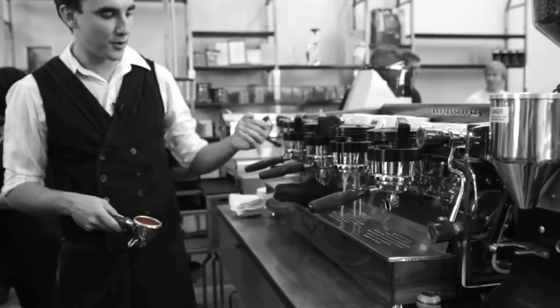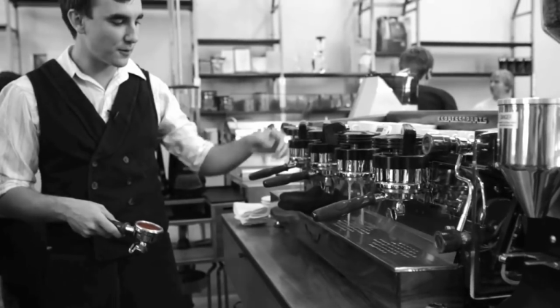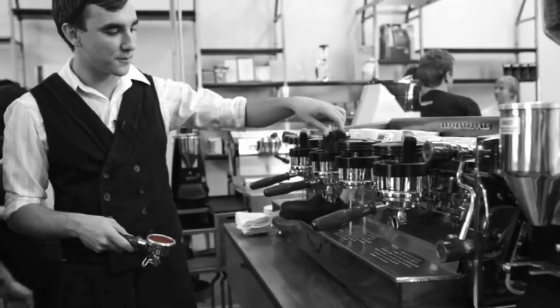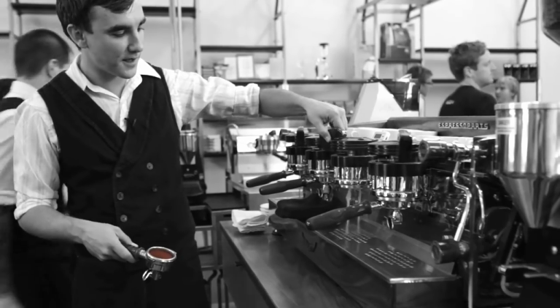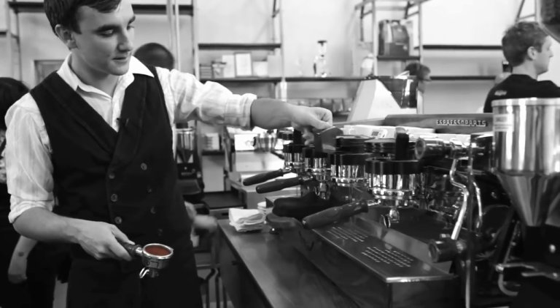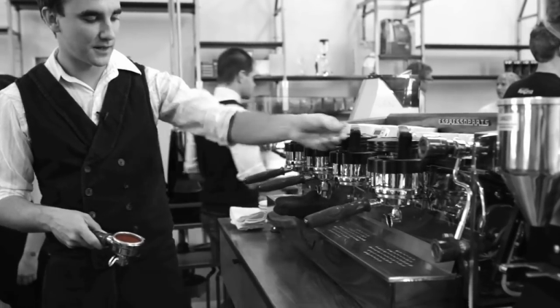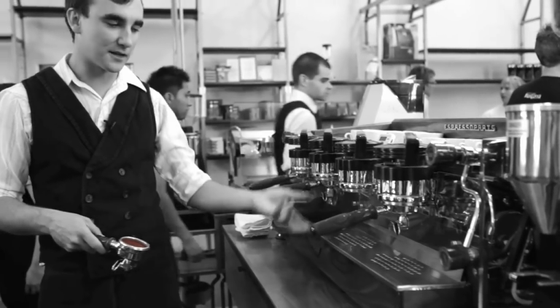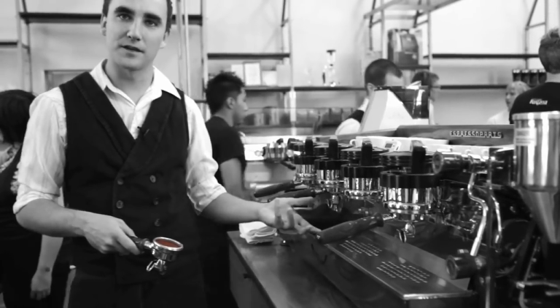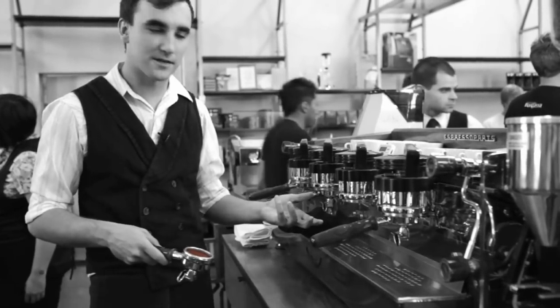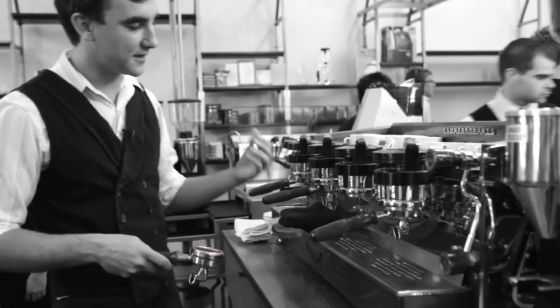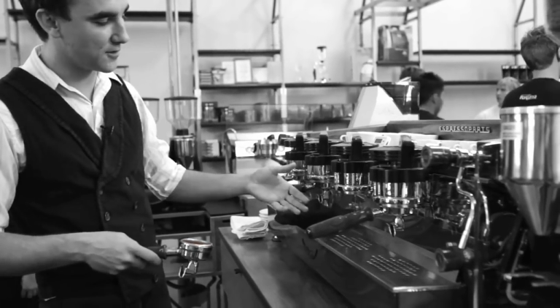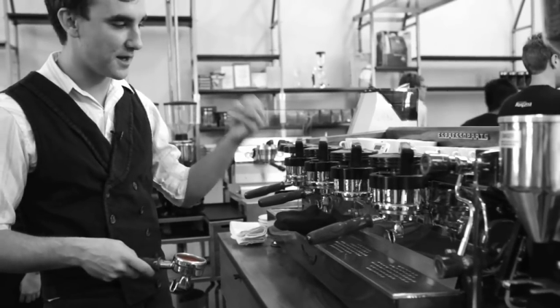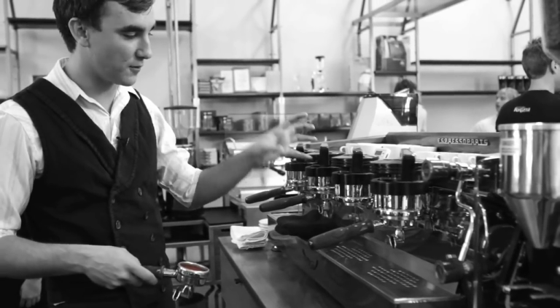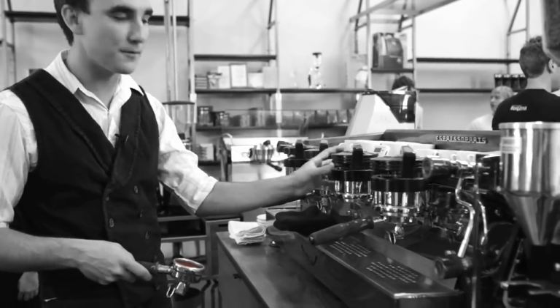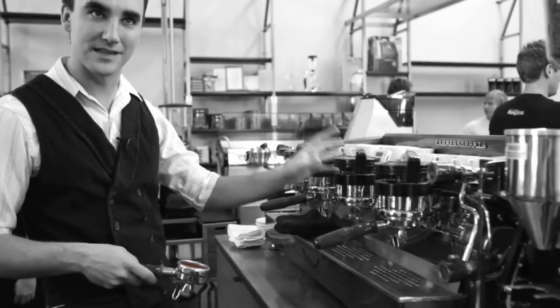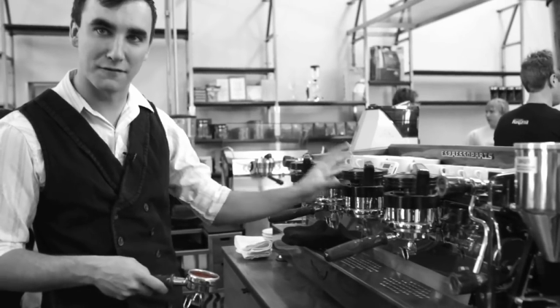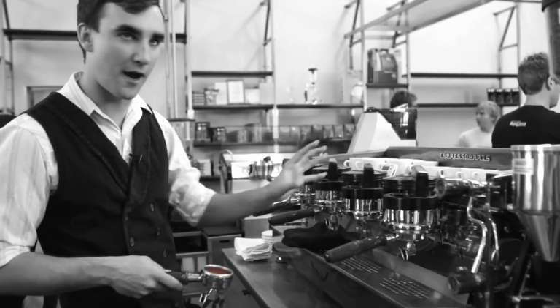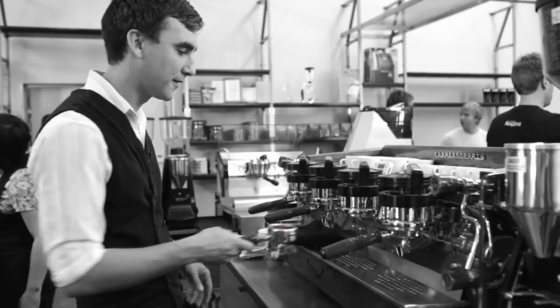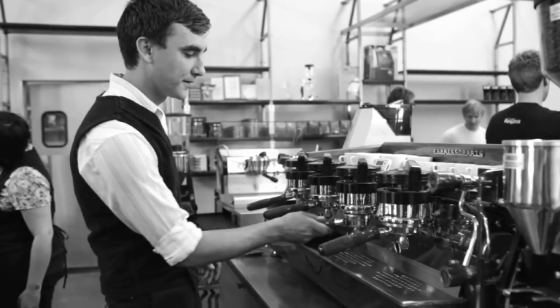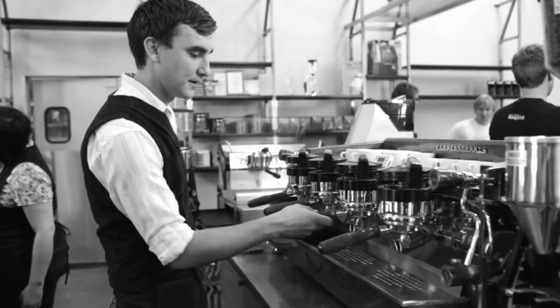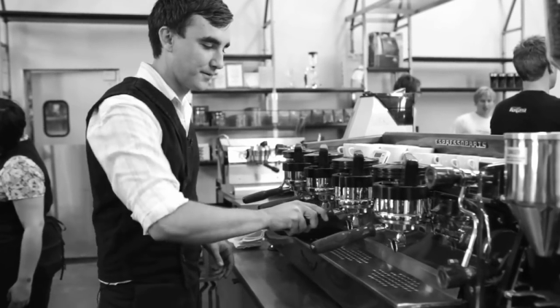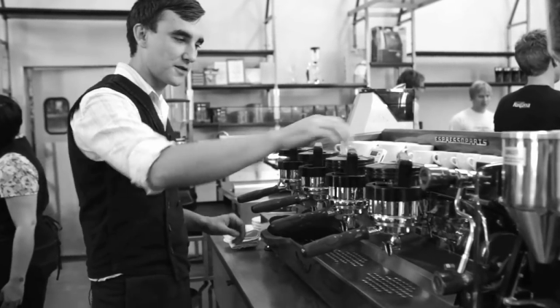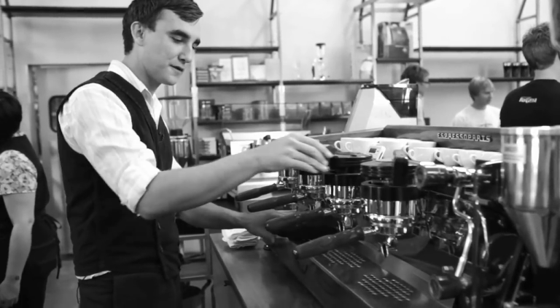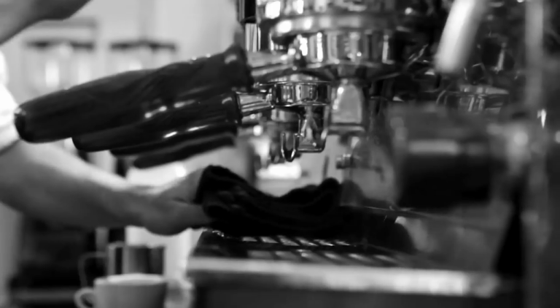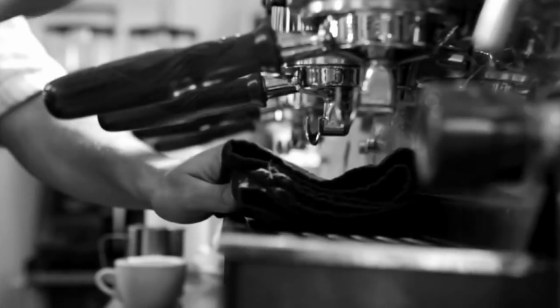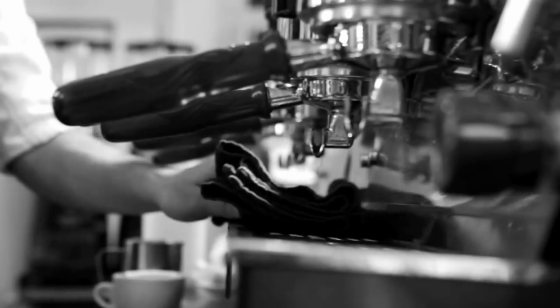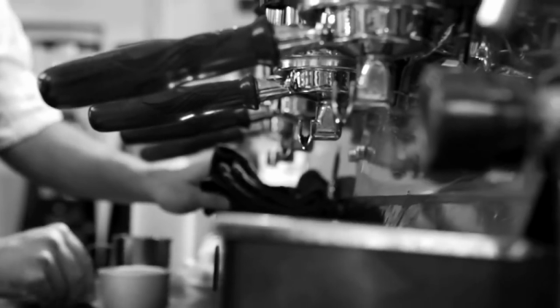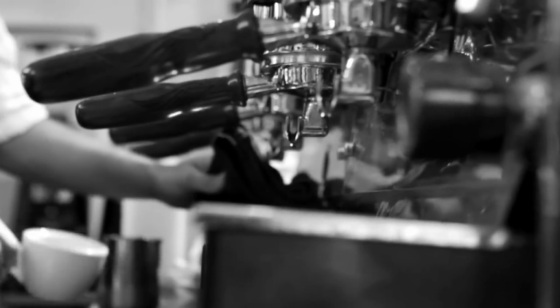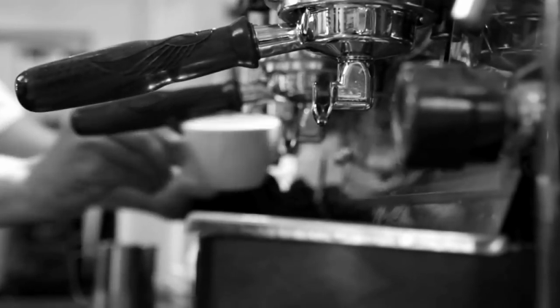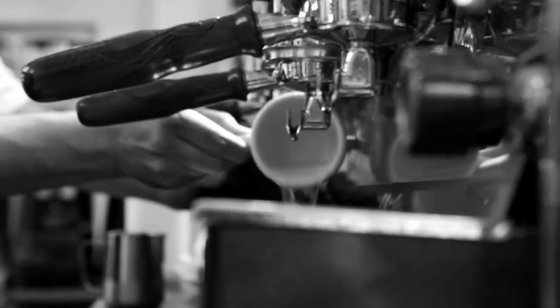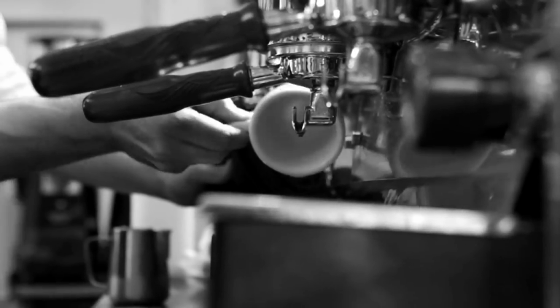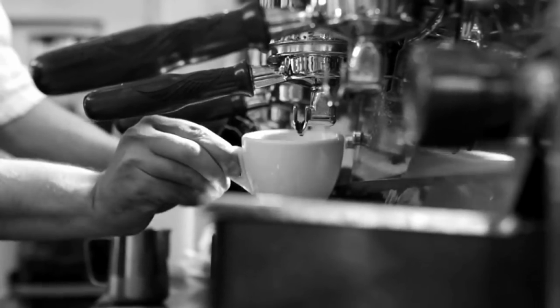Purge a little bit of water through the group head. That's going to clean off the dispersion screen and also make sure that what's available here is nice, fresh, hot water. Insert the portafilter, start my shot right away, and make sure to toss out that pre-warming water.